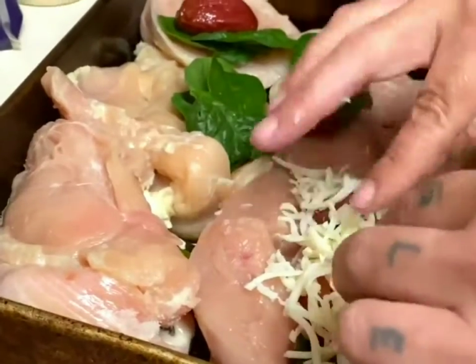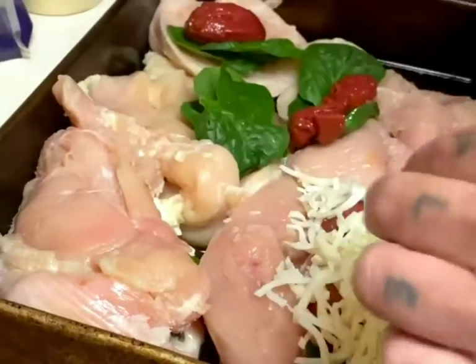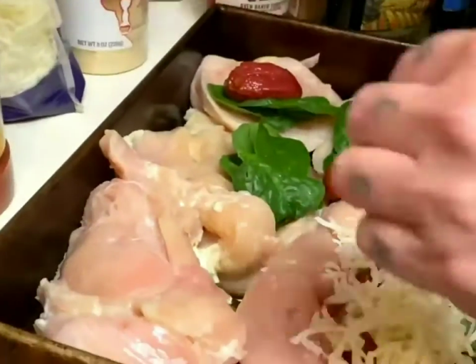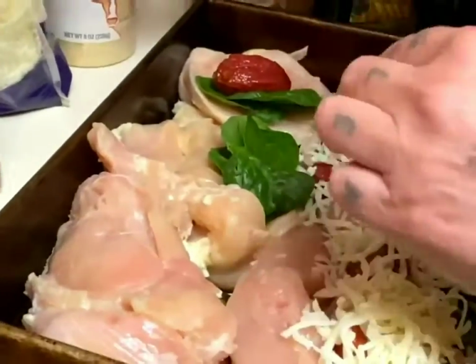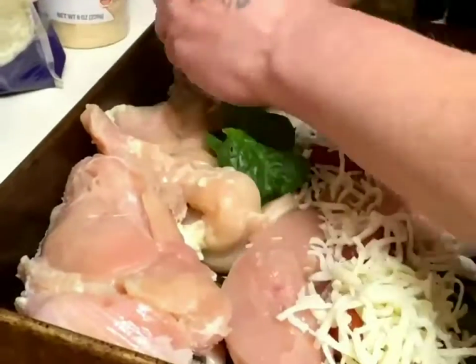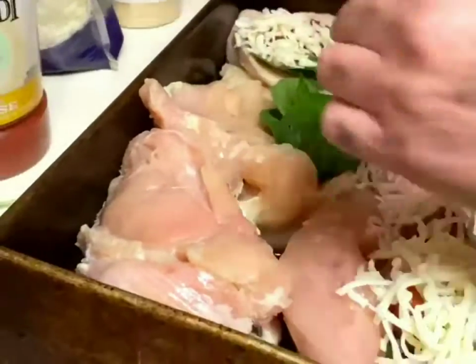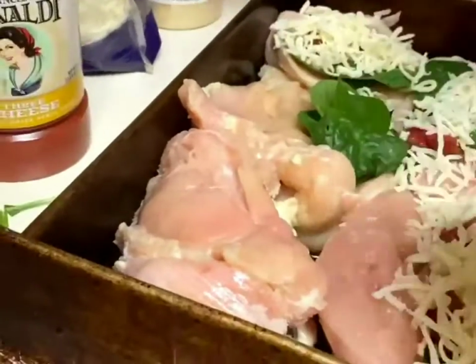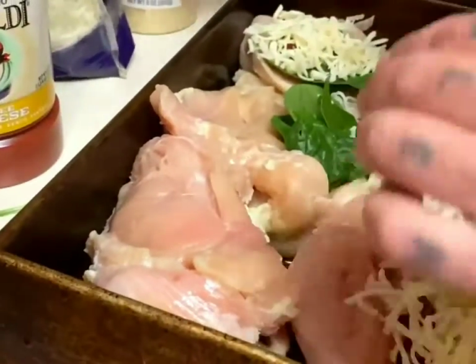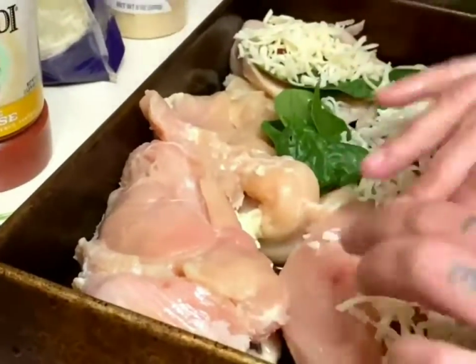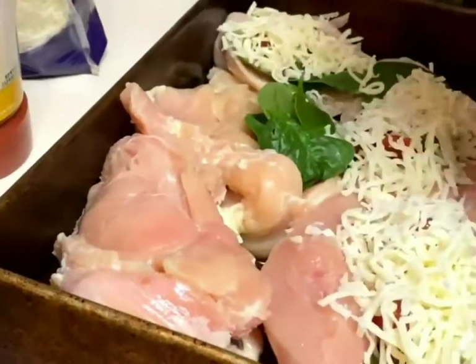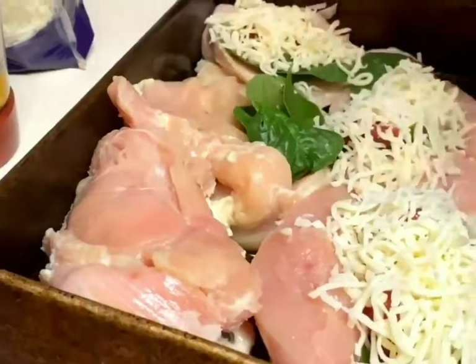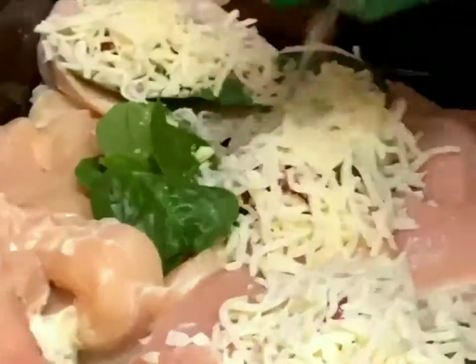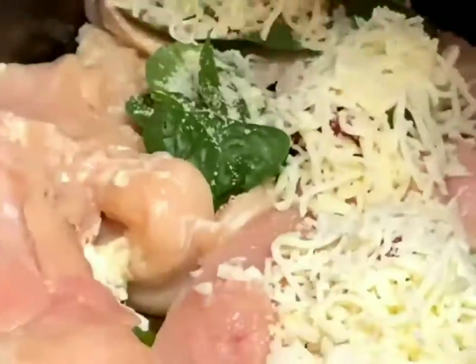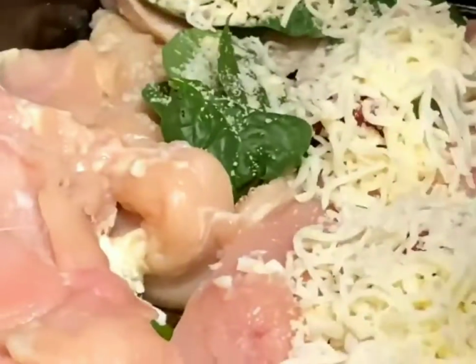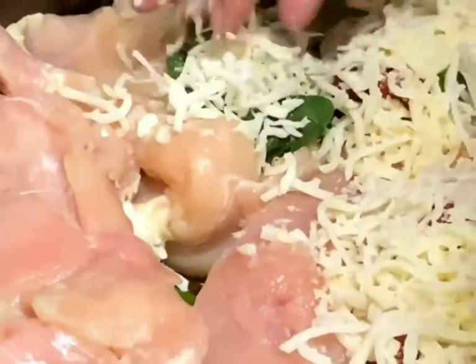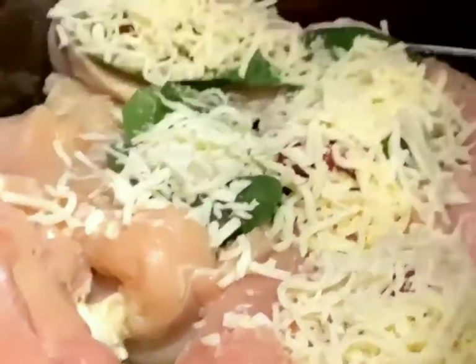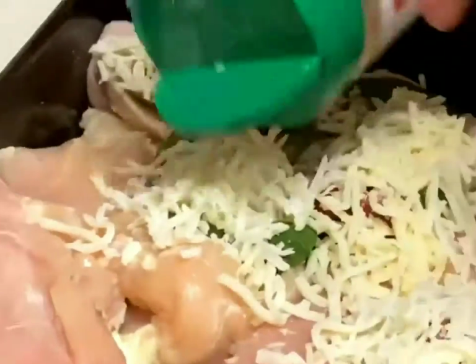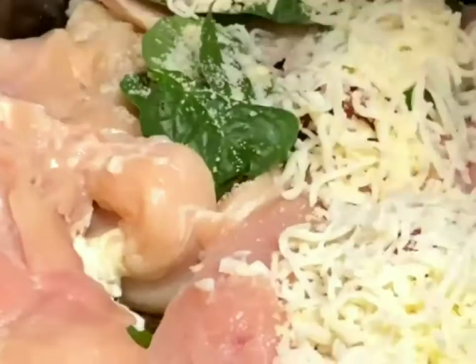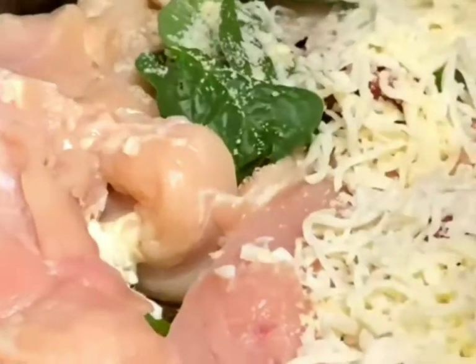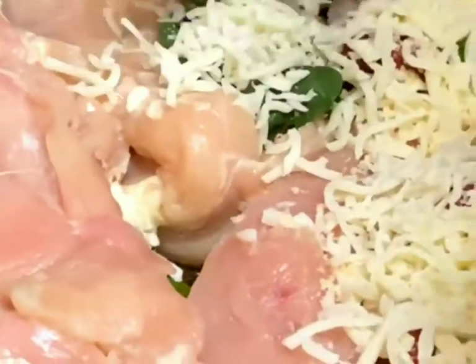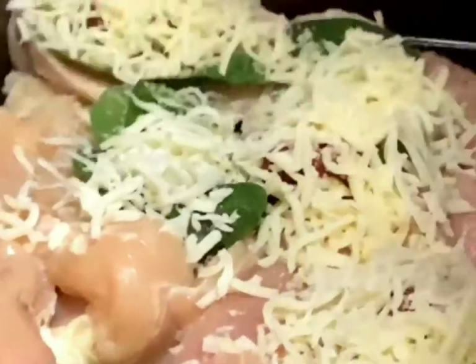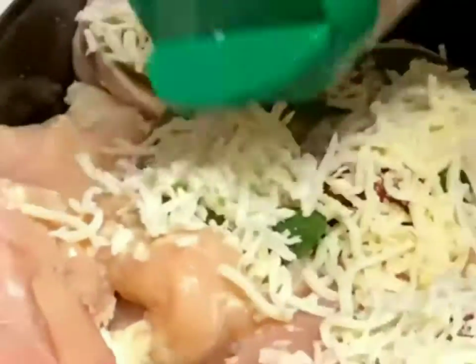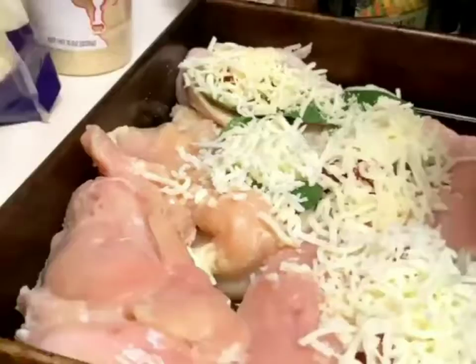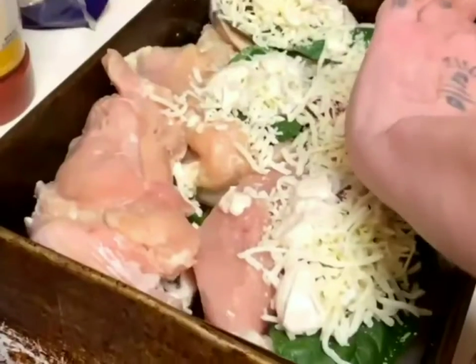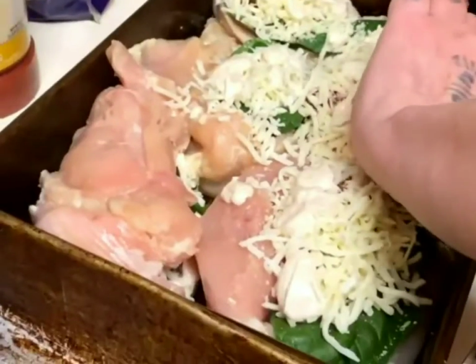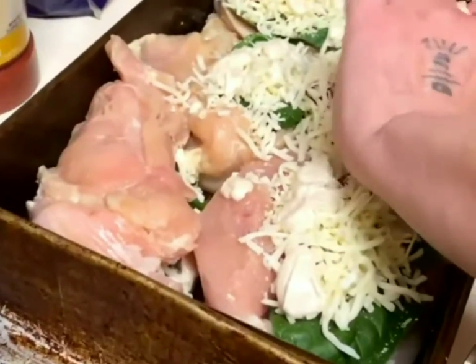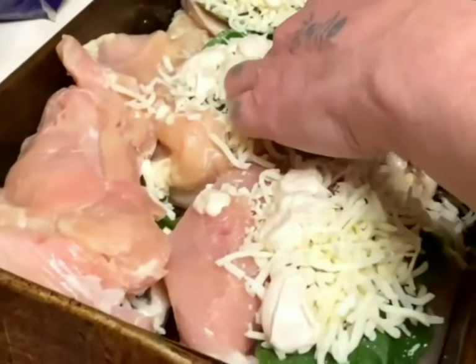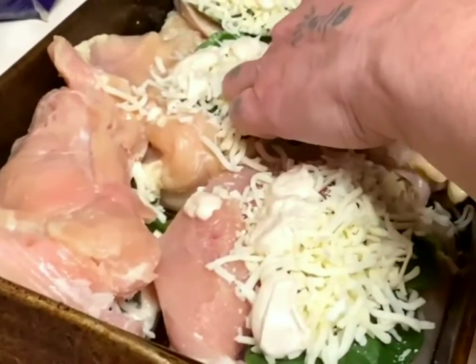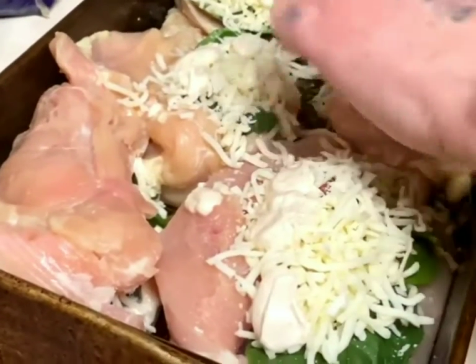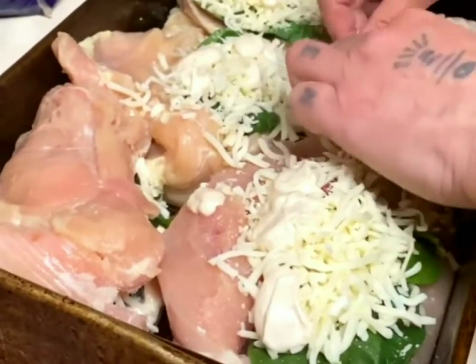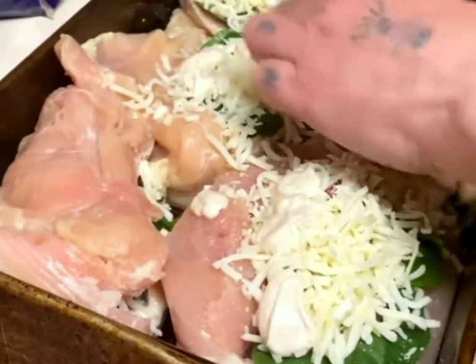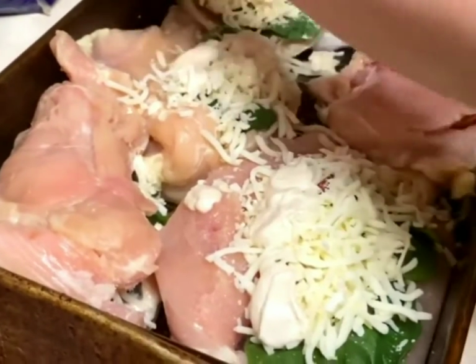I'm just going to close them up — just like that. The filling's inside.